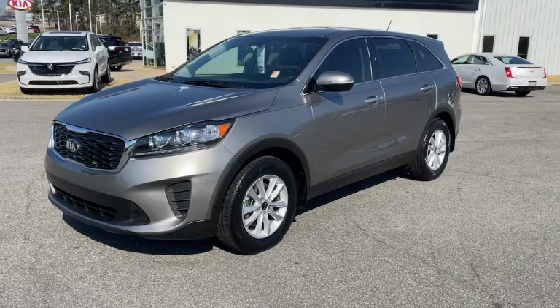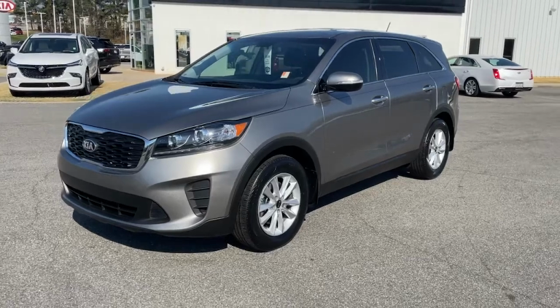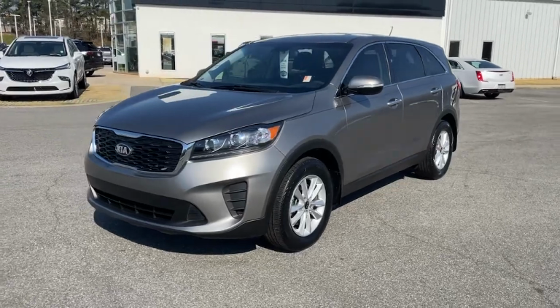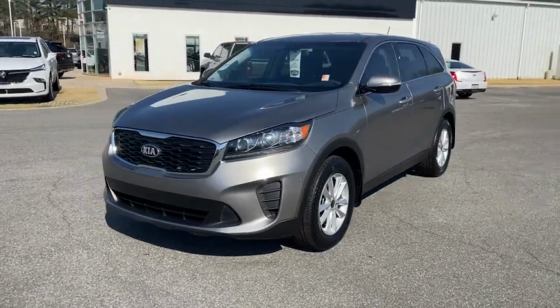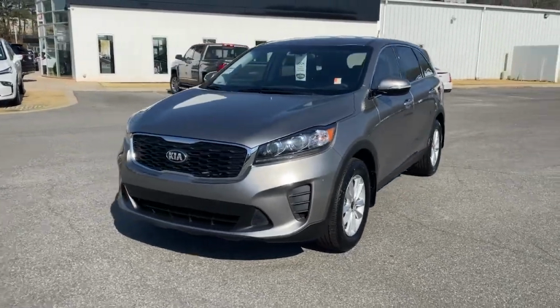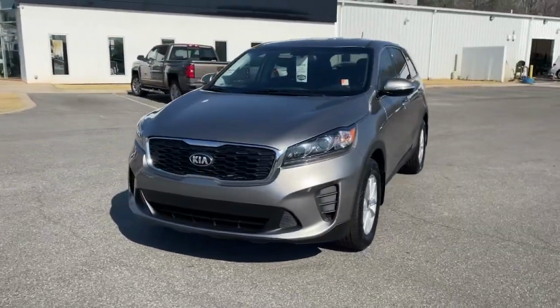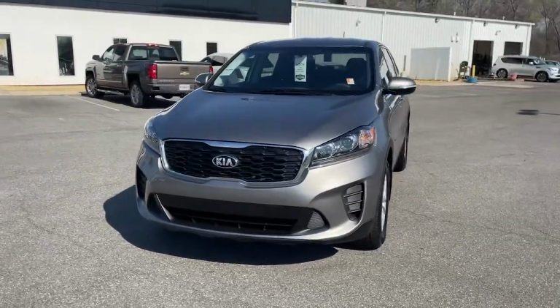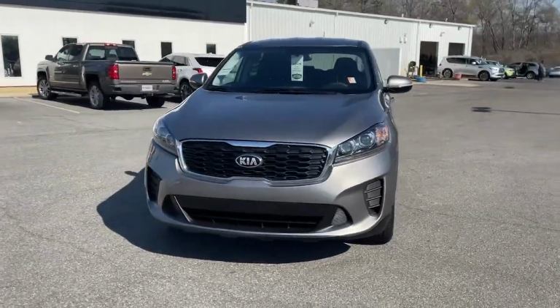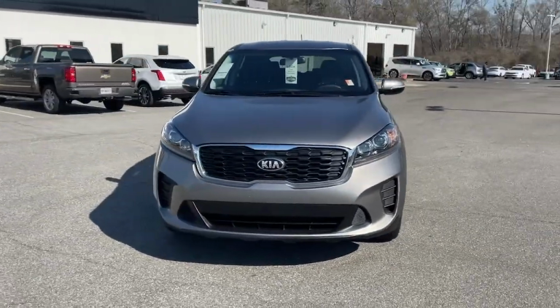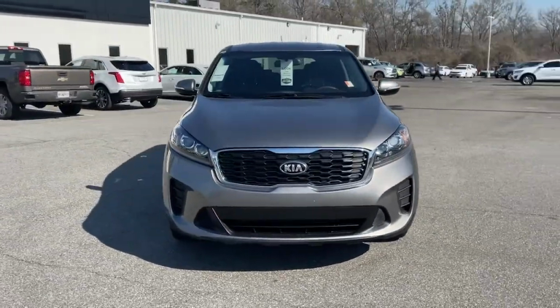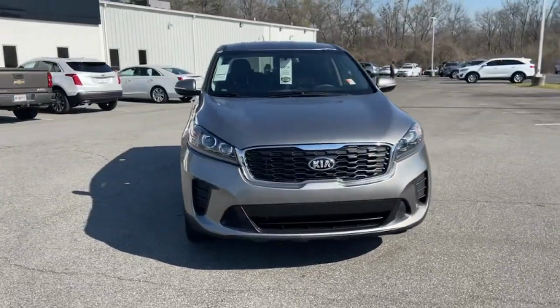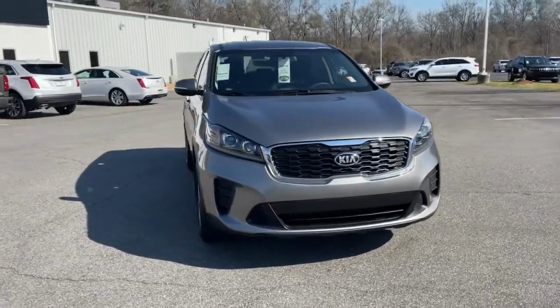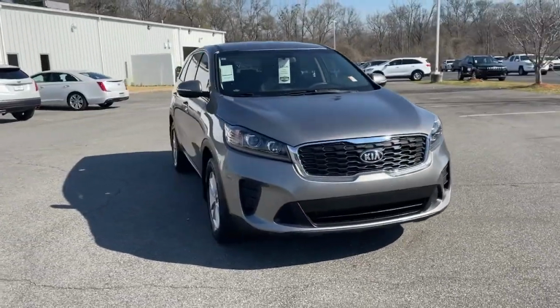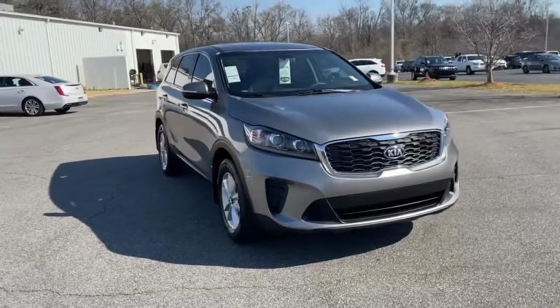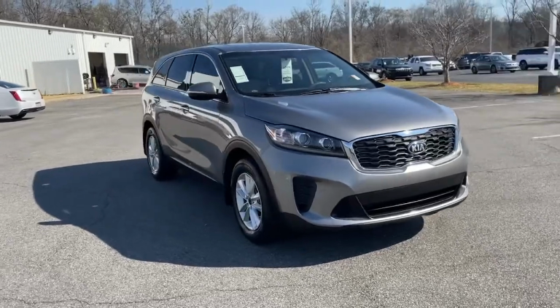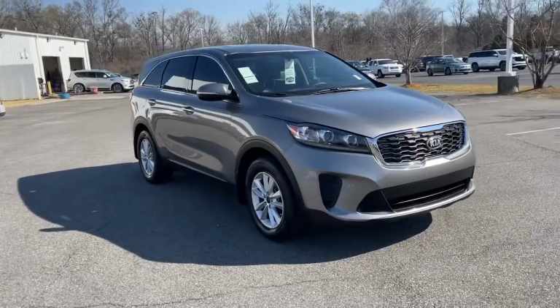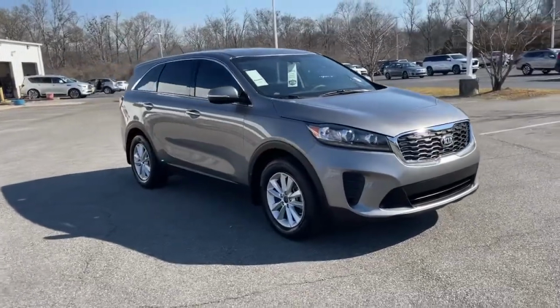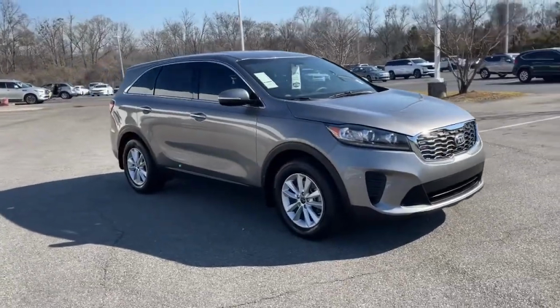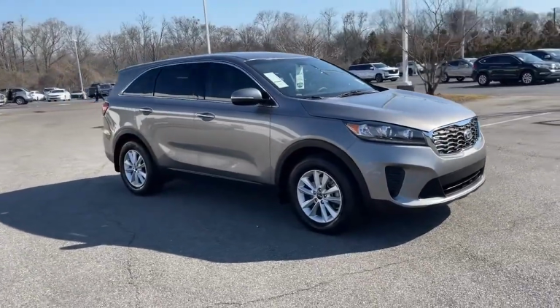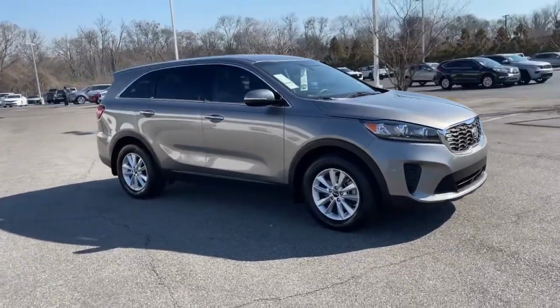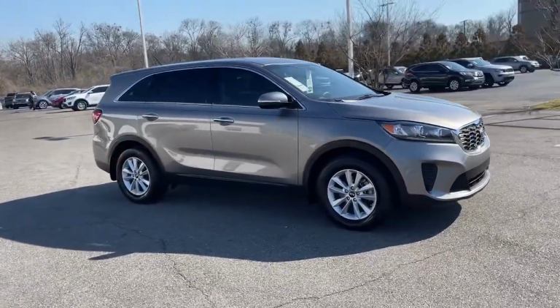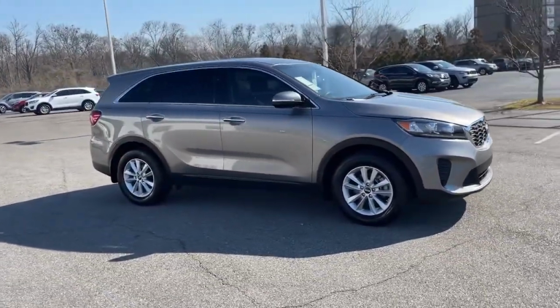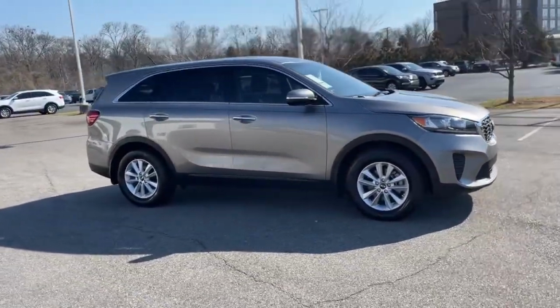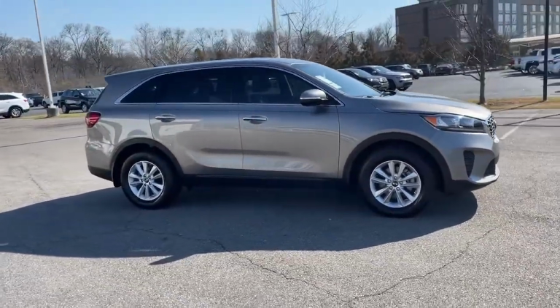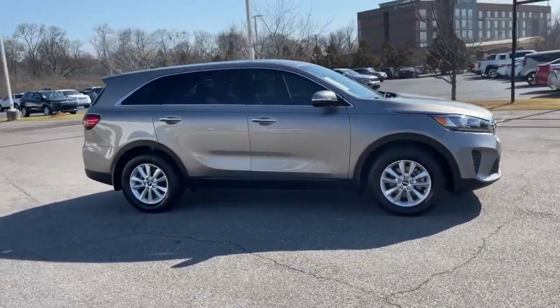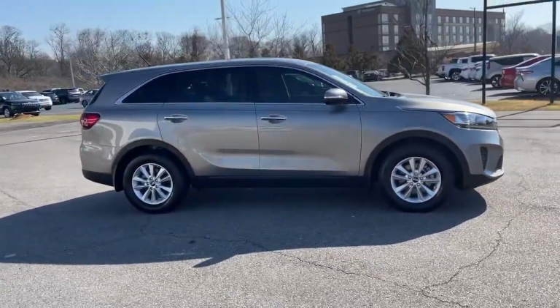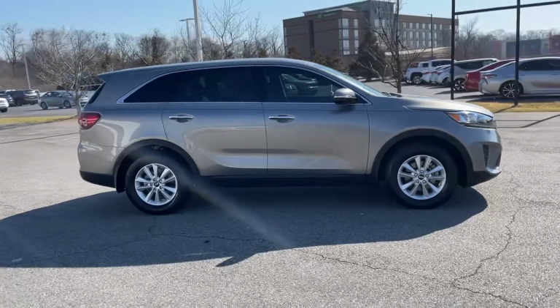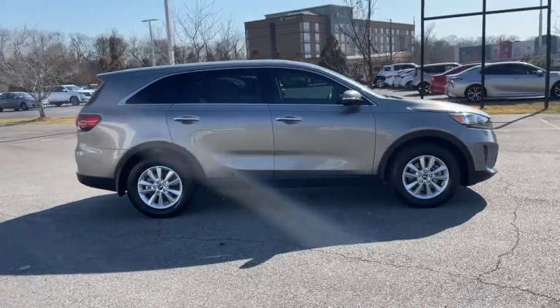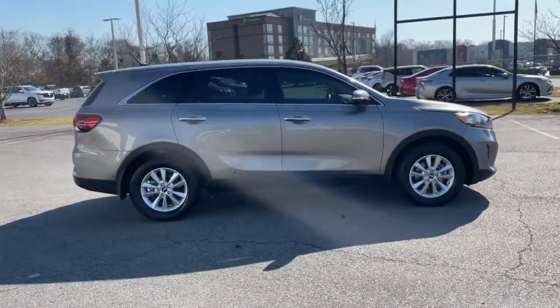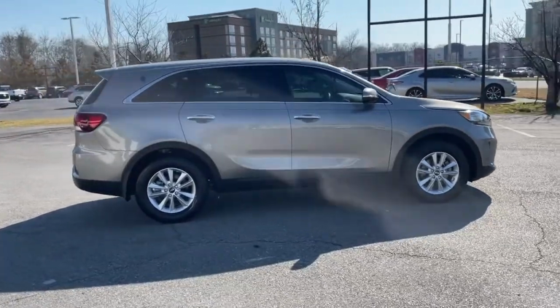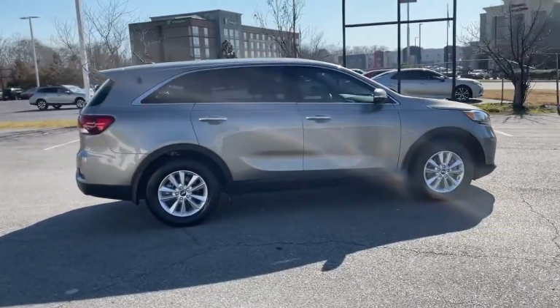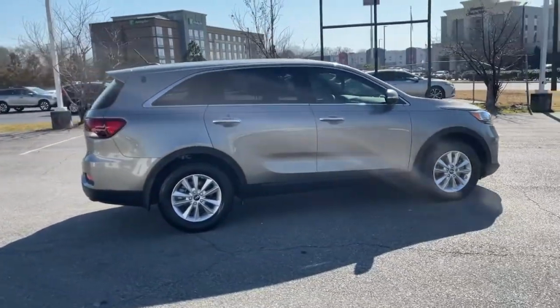Can you see yourself in the 2019 Kia Sorento? This vehicle still has fewer than 30,000 miles on the clock, so it won't last long. Answer the call to adventure in this sleek Sorento.